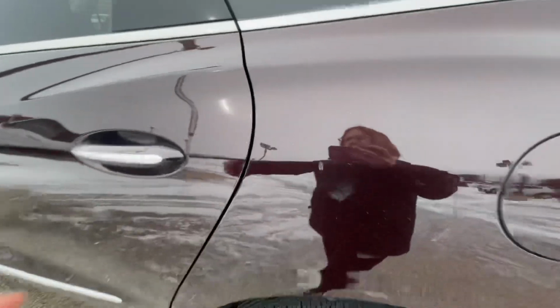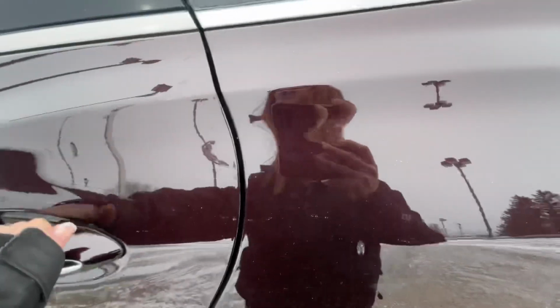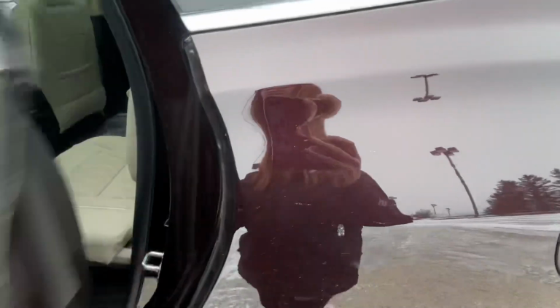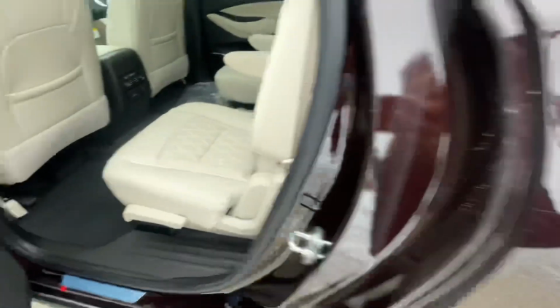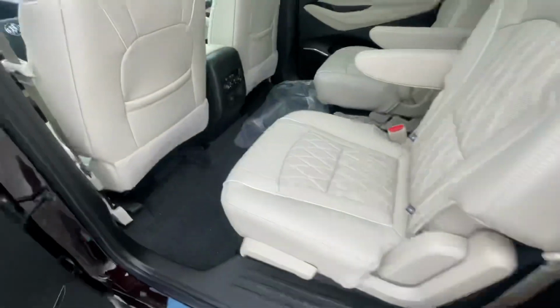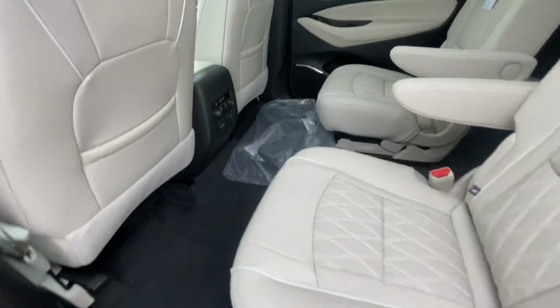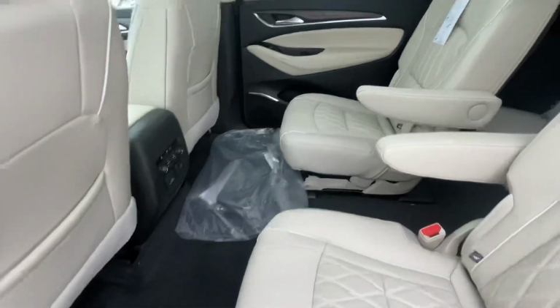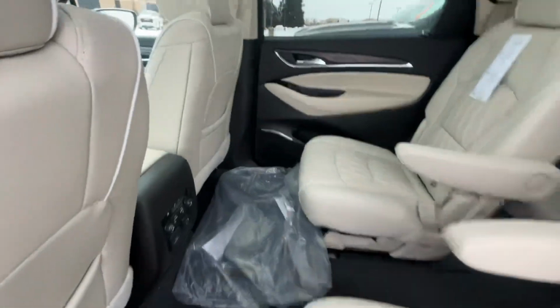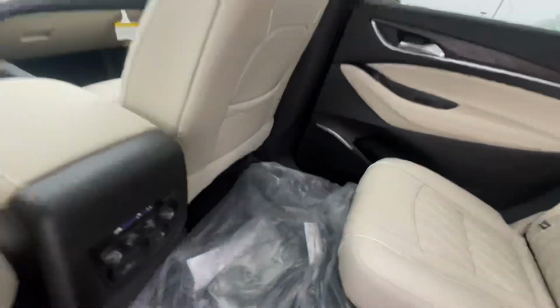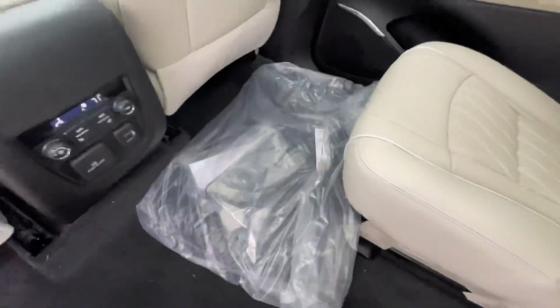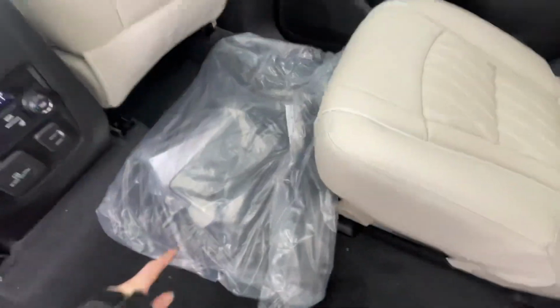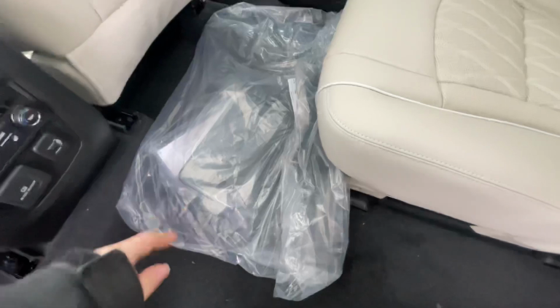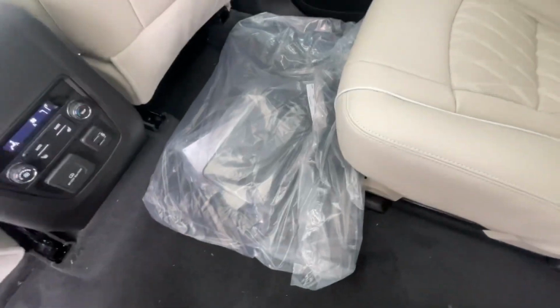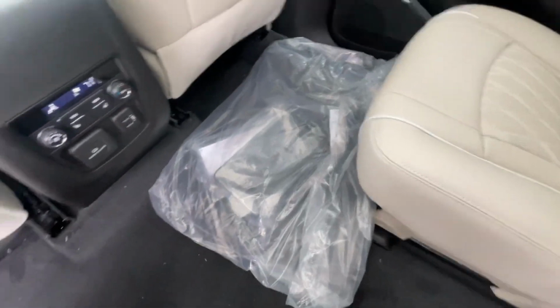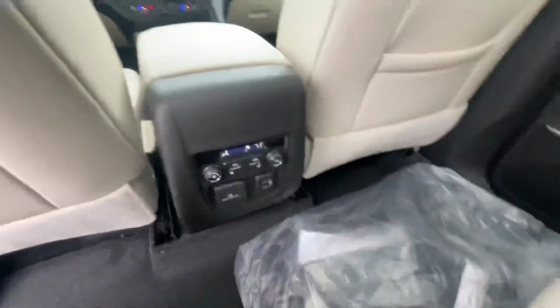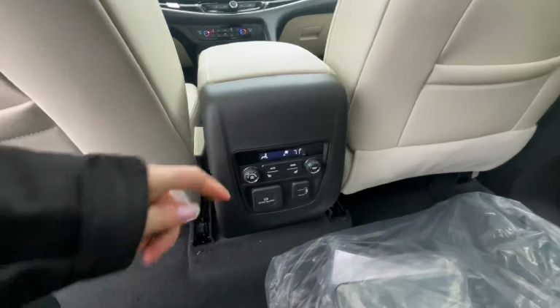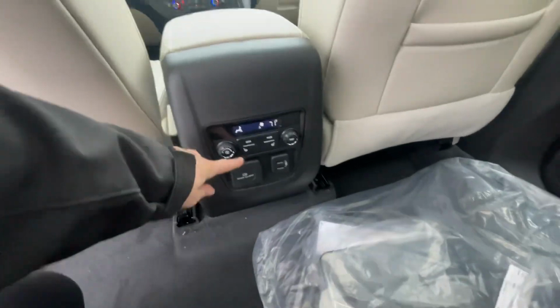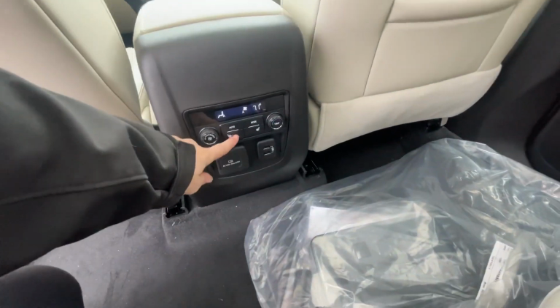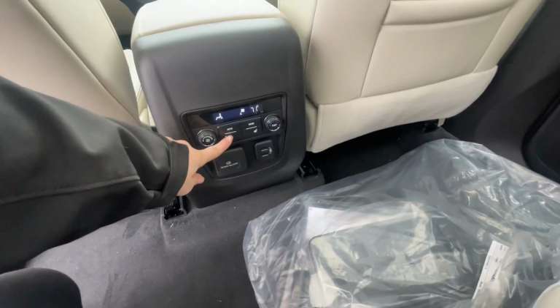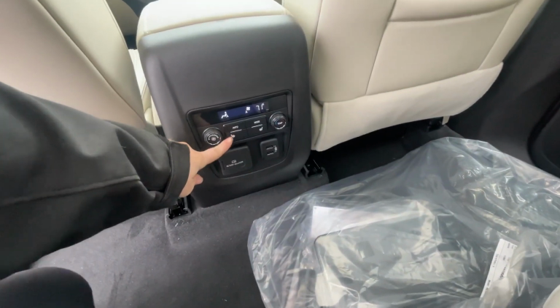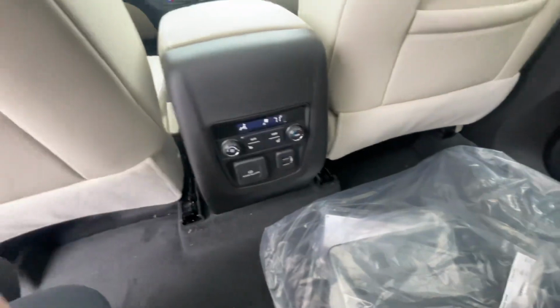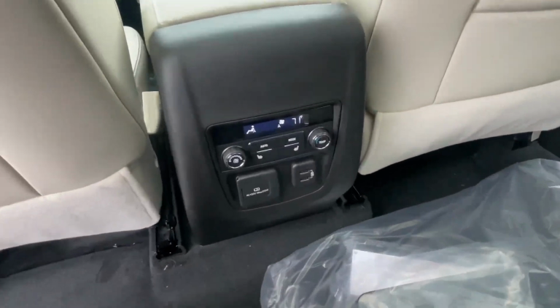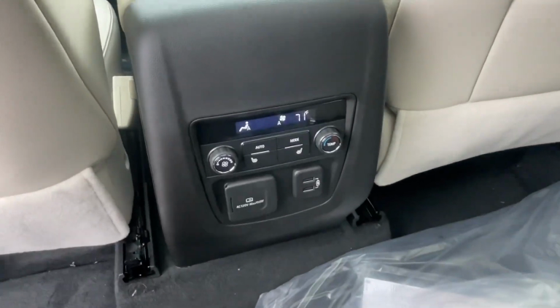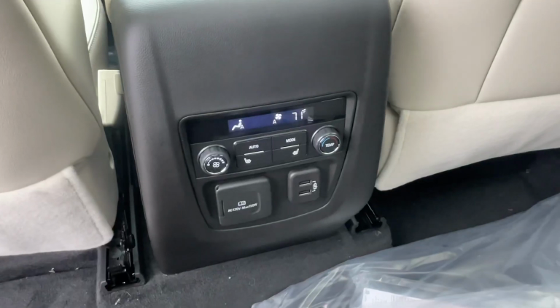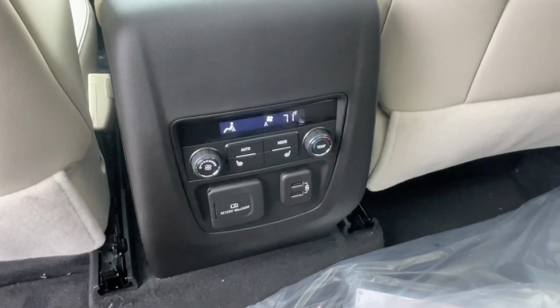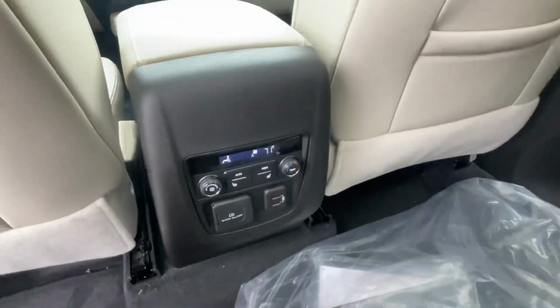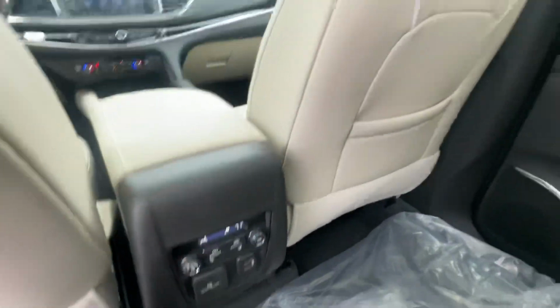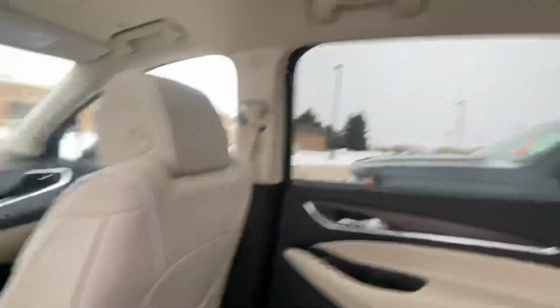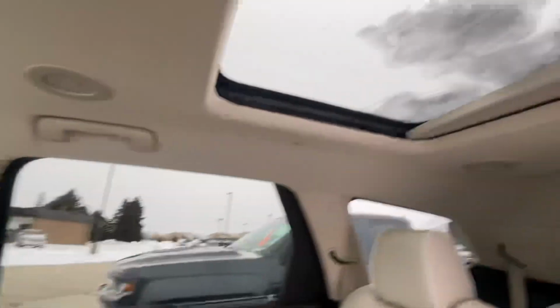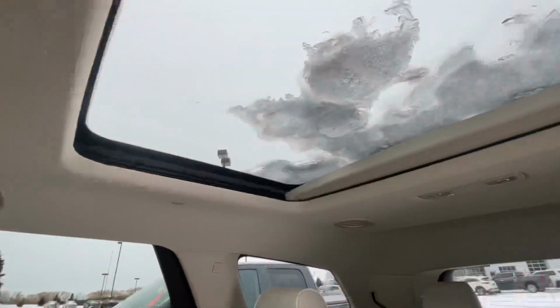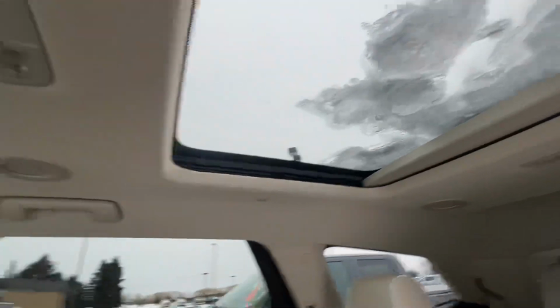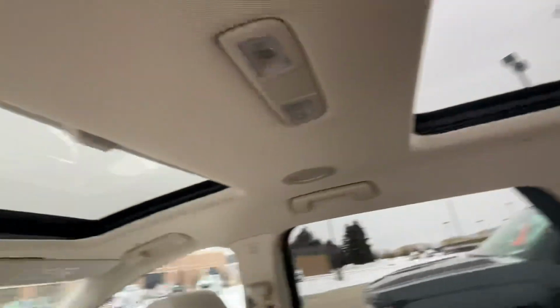Taking a look in the back seat area, this vehicle does have floor mats and a front license plate bracket. It also has heated rear seats, and this vehicle does have a dual skyscape sunroof.